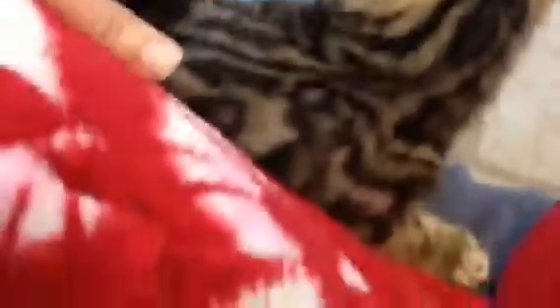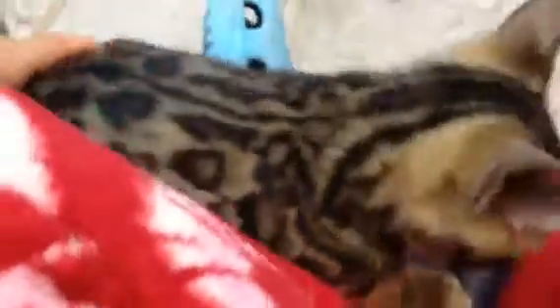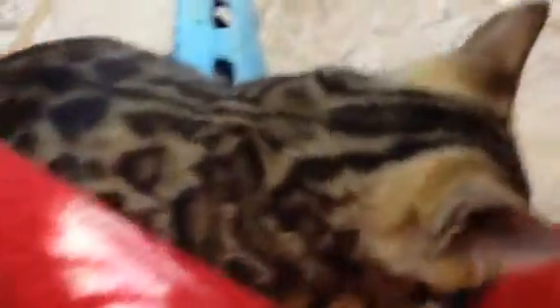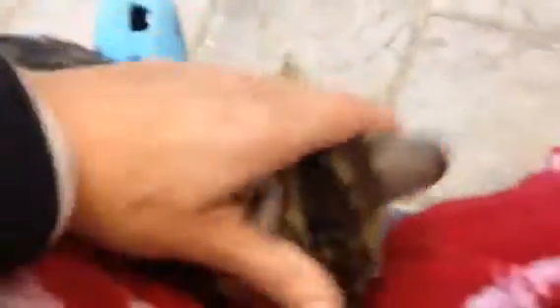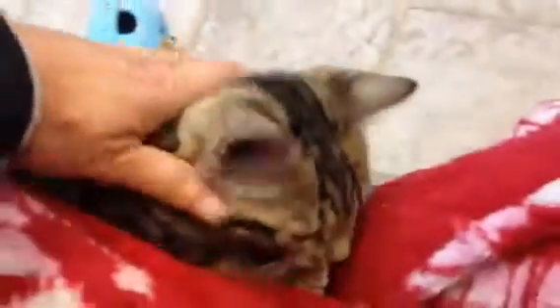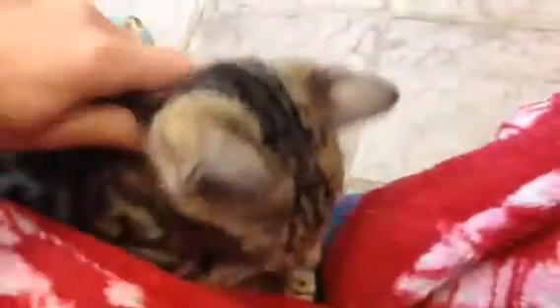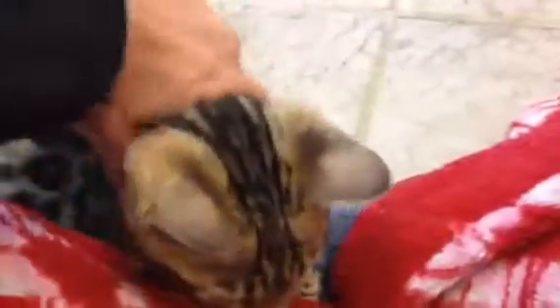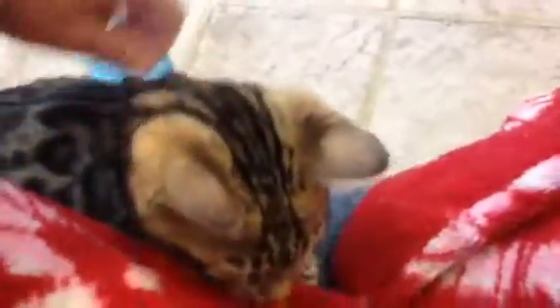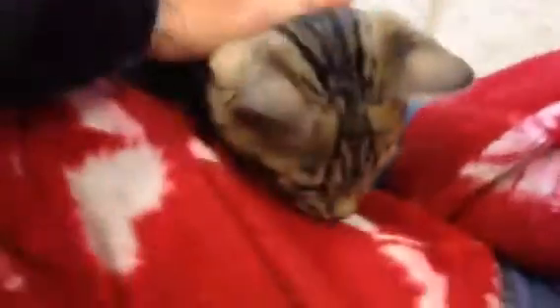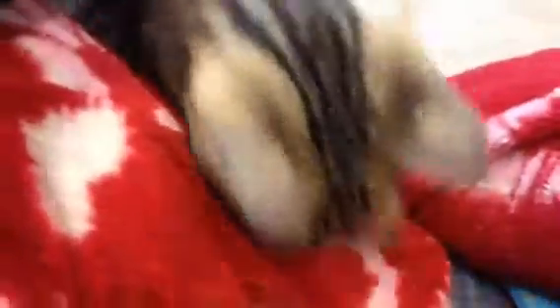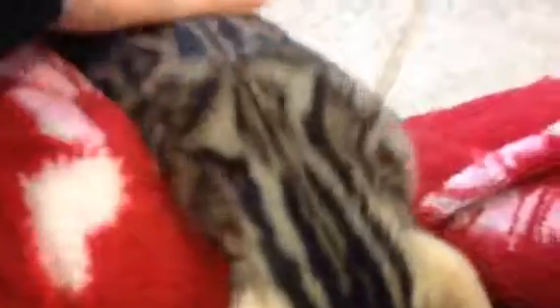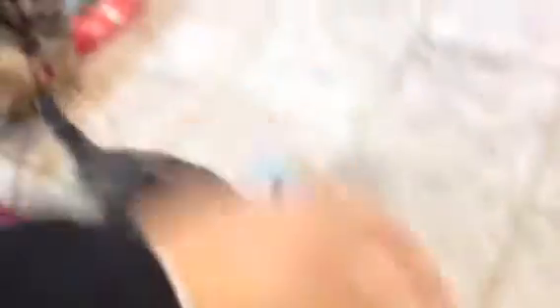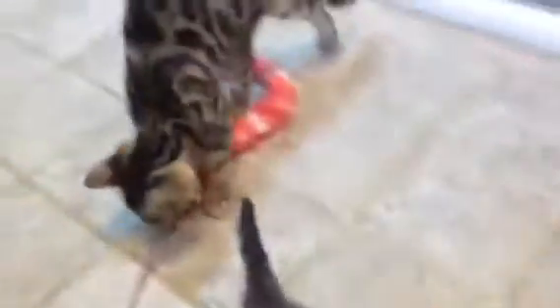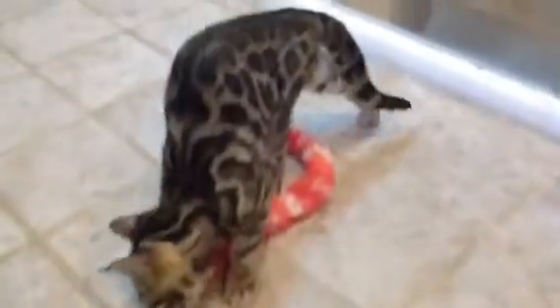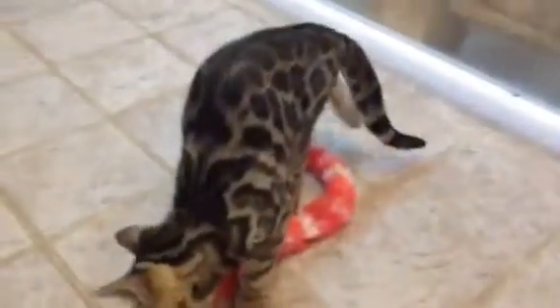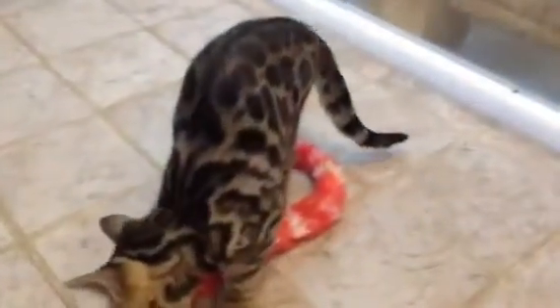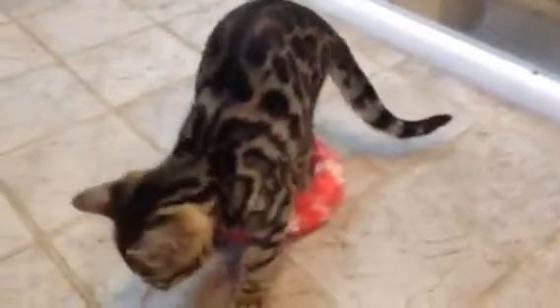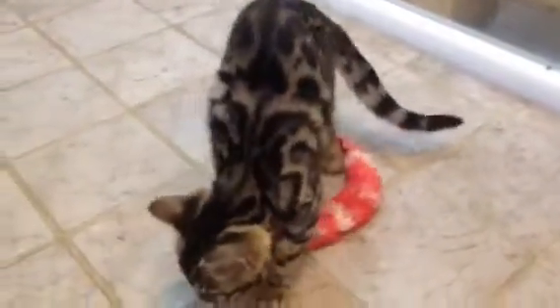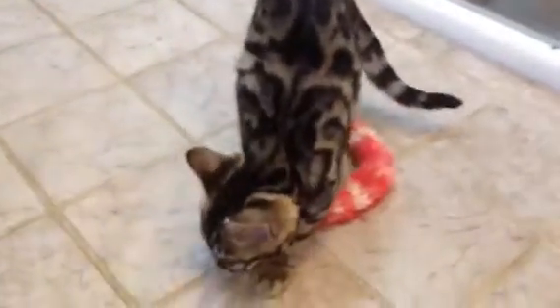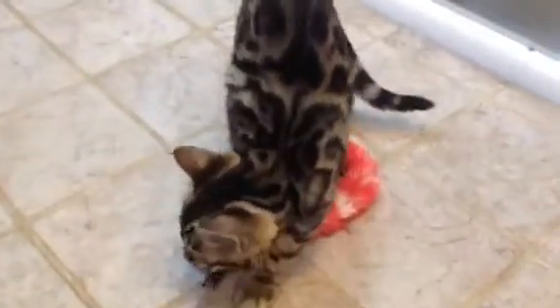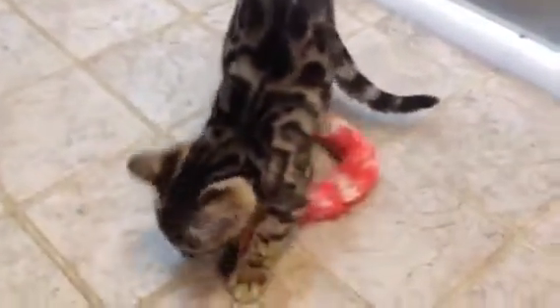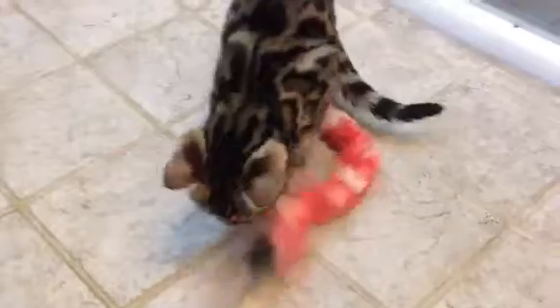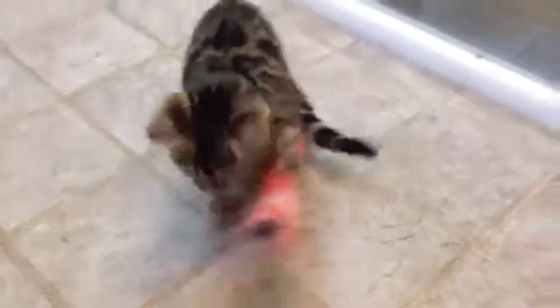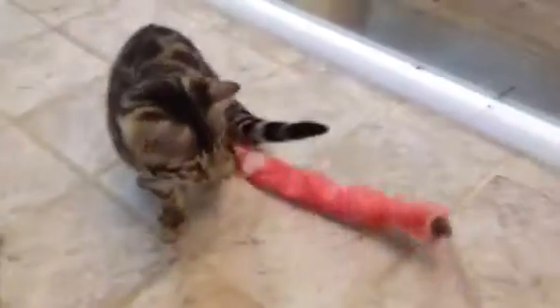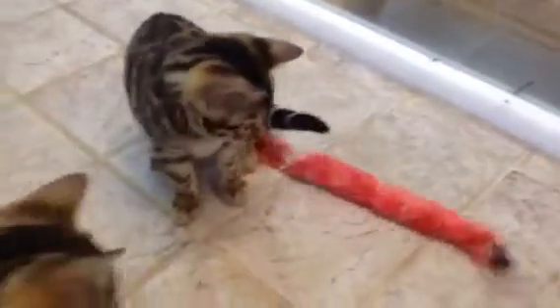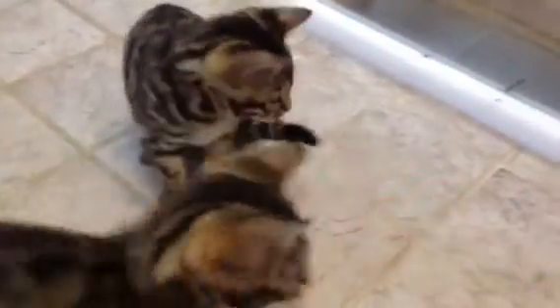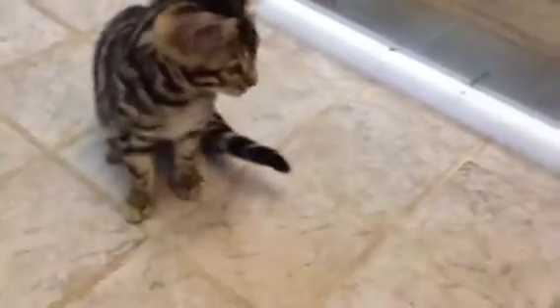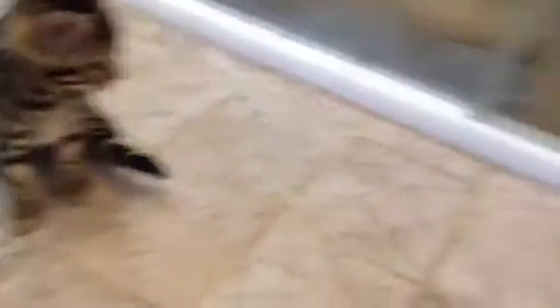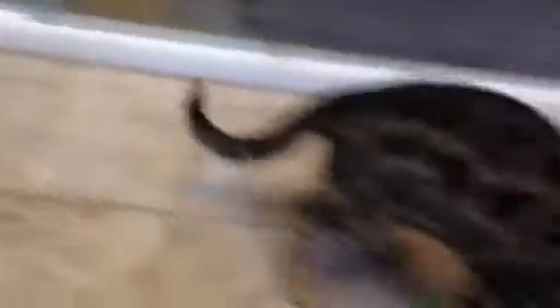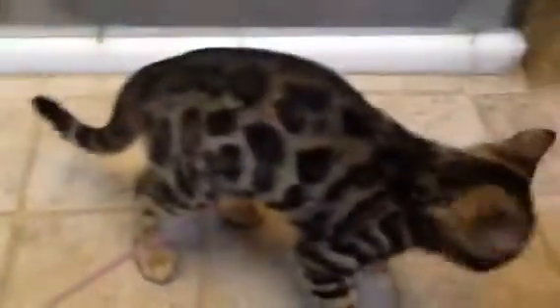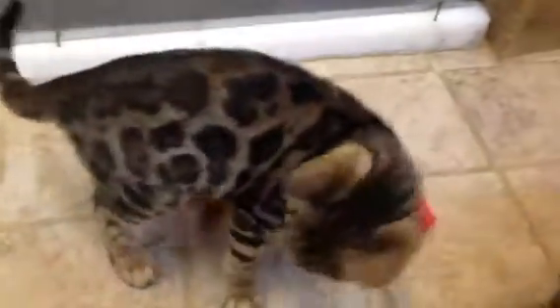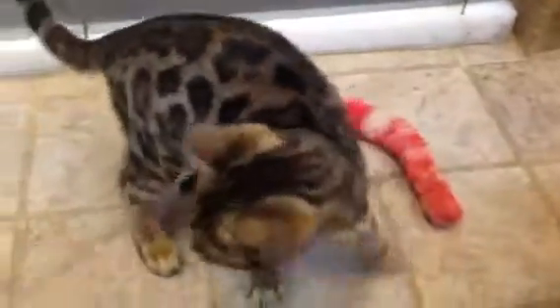This is an absolutely lovely litter. They are about ten weeks old now and they'll be ready to go just in the new year.